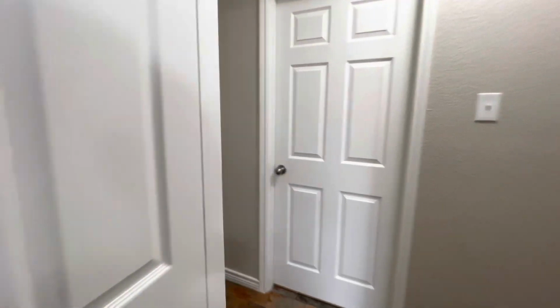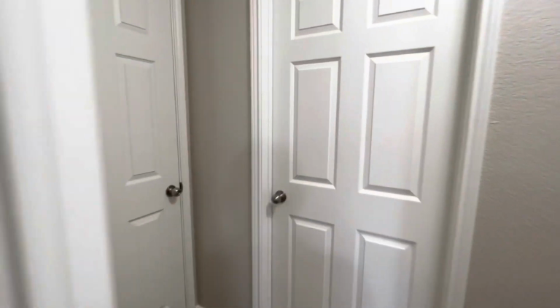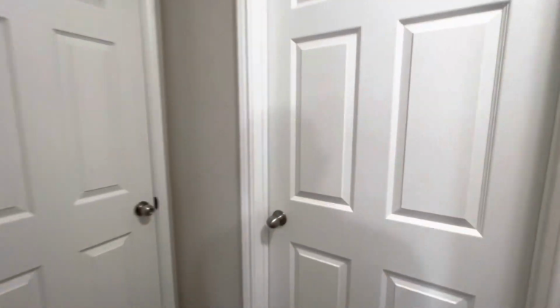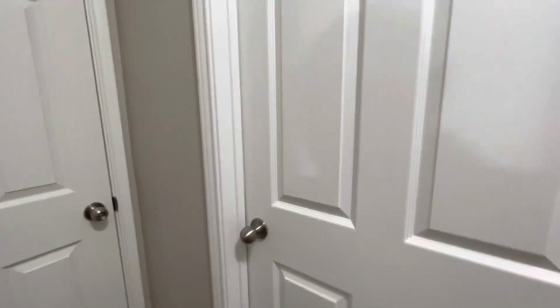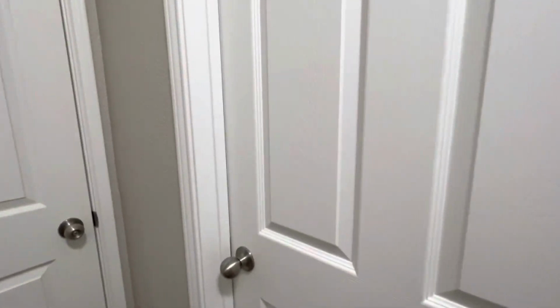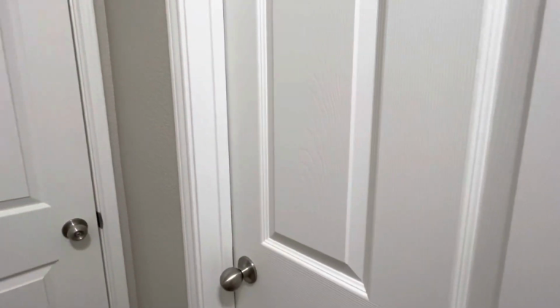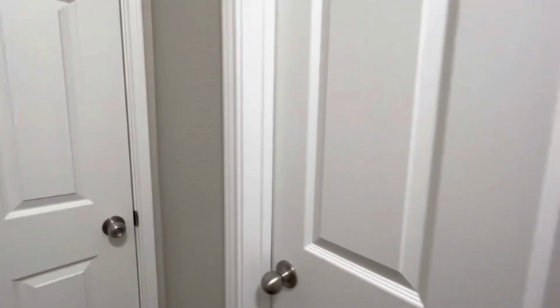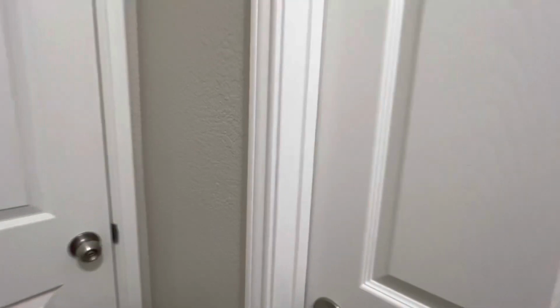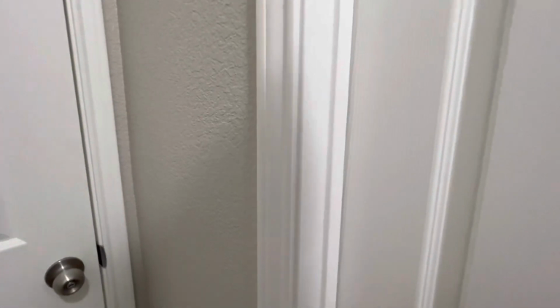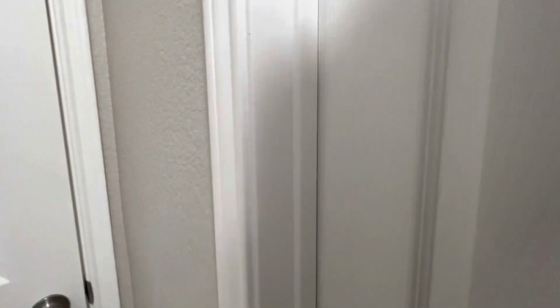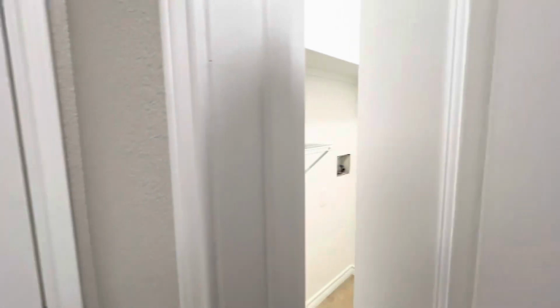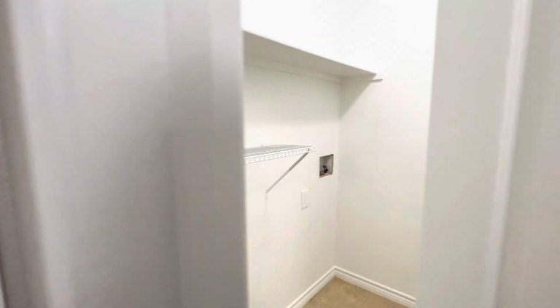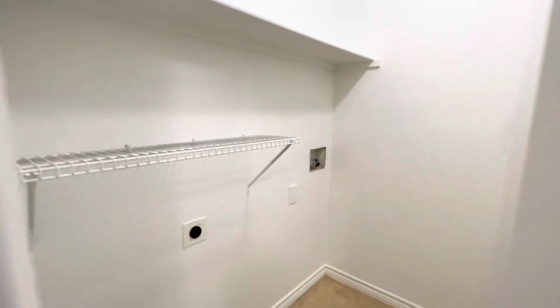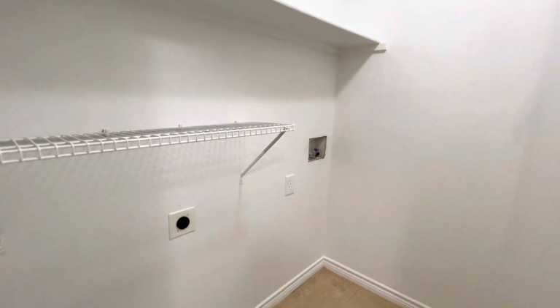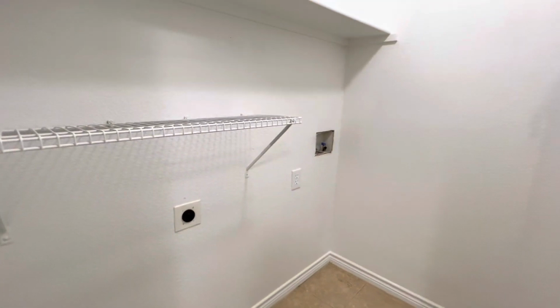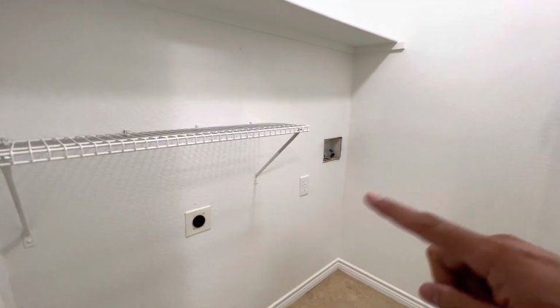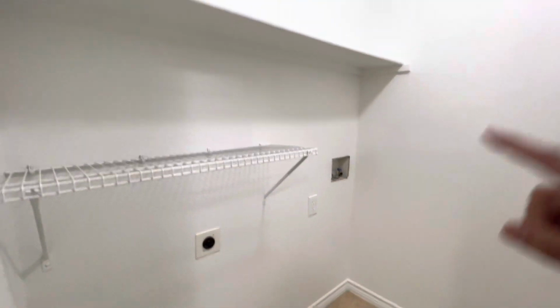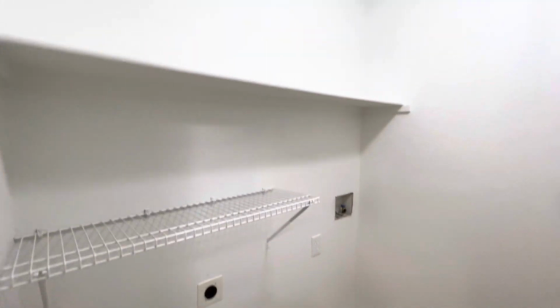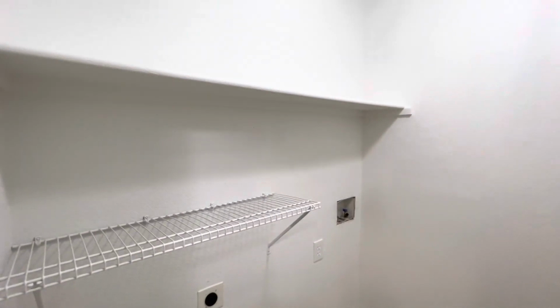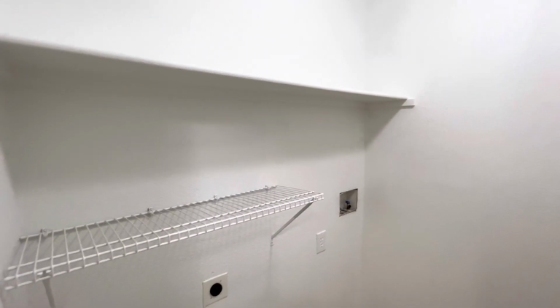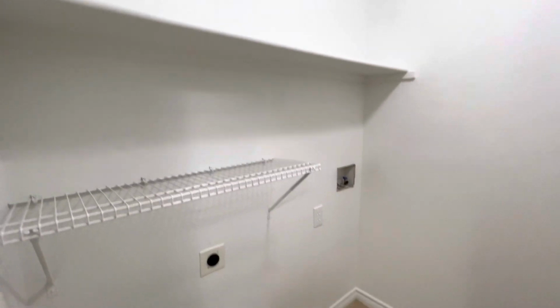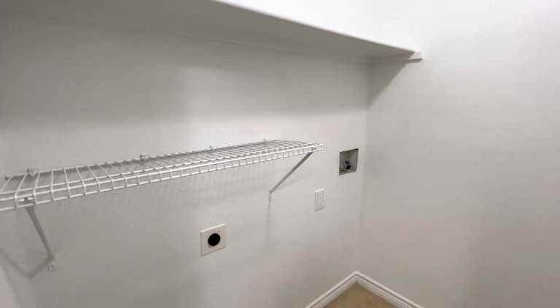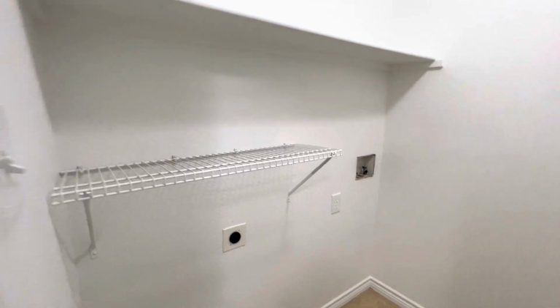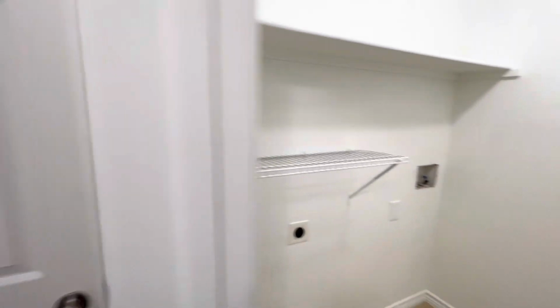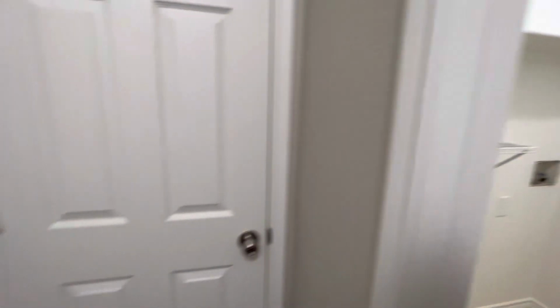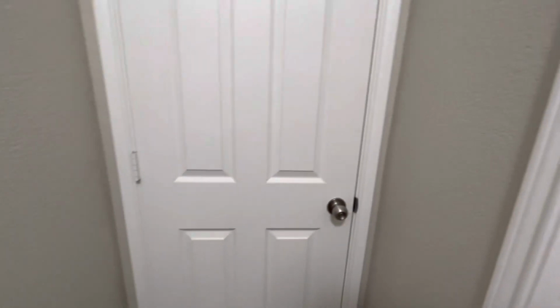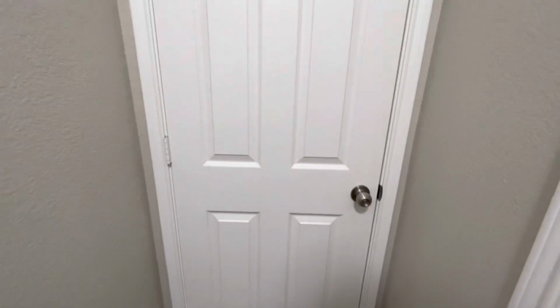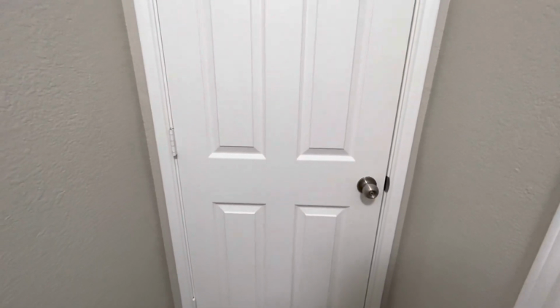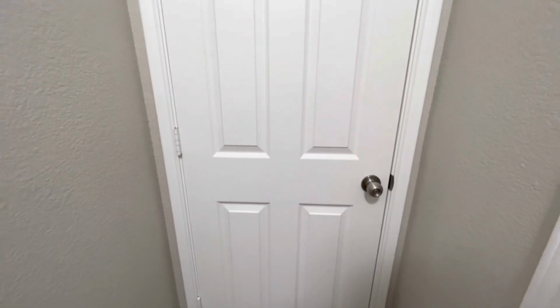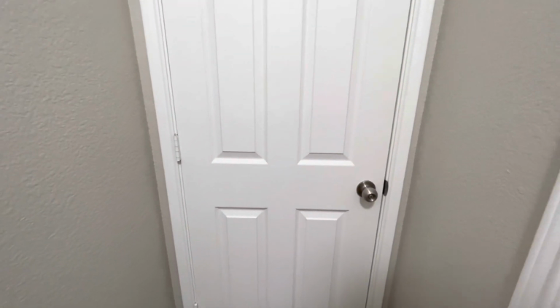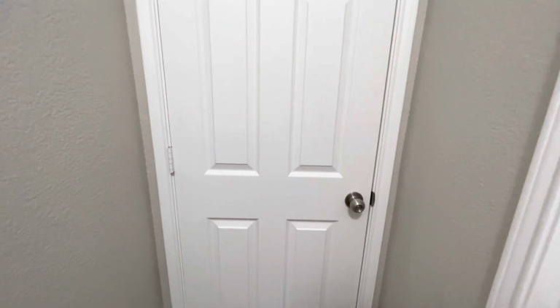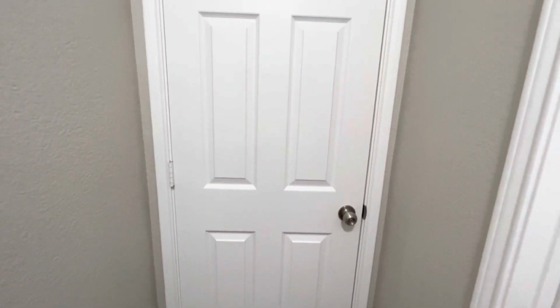Right across the hall, we have the washer and dryer connections, with extra storage space above each of the washer and dryer. This also leads to one of the bathrooms.